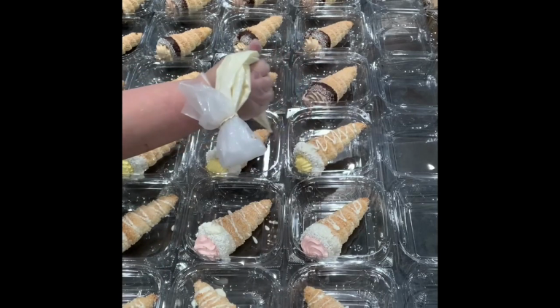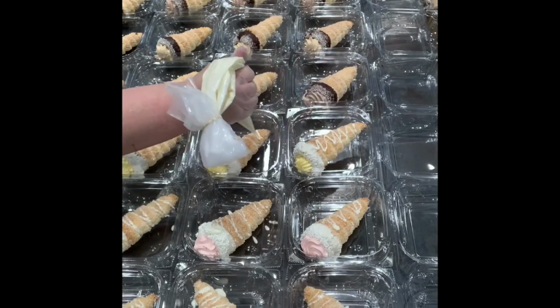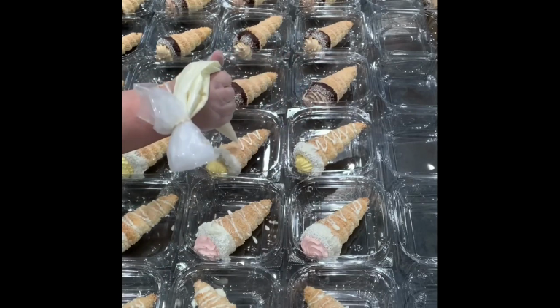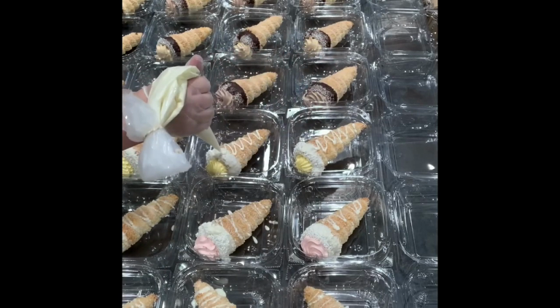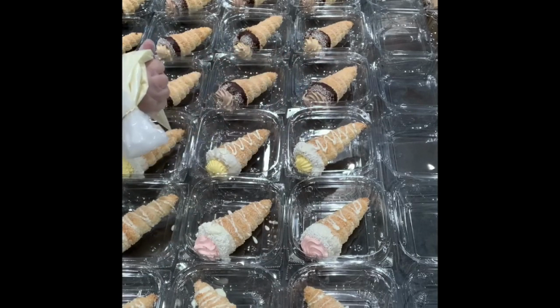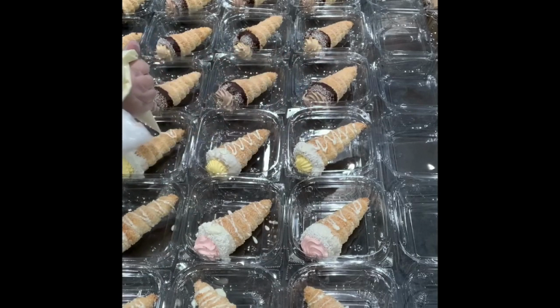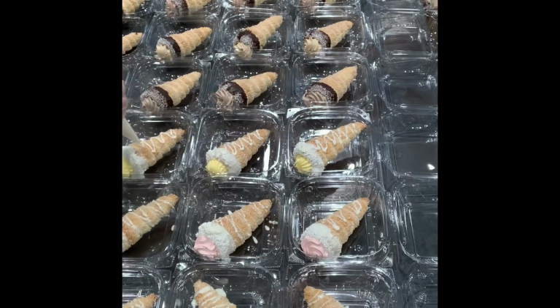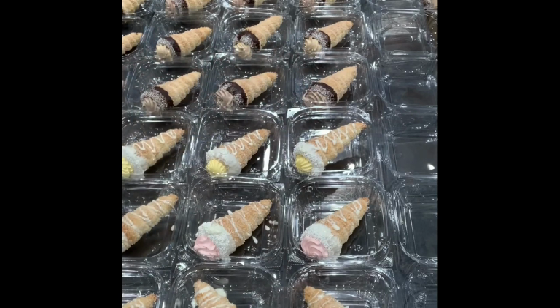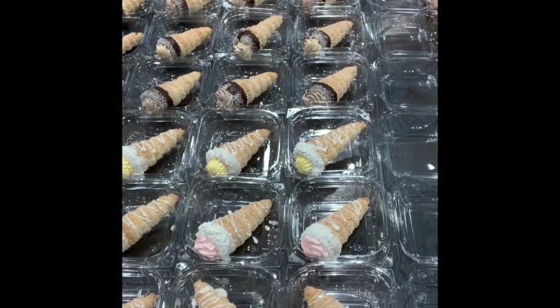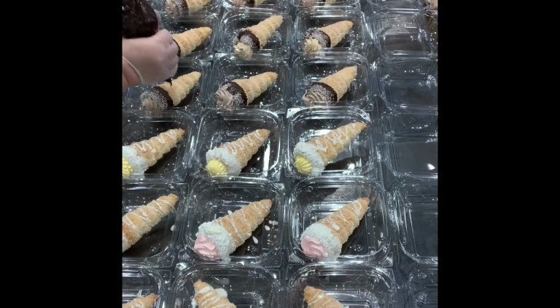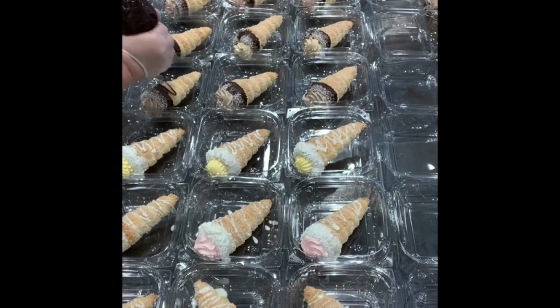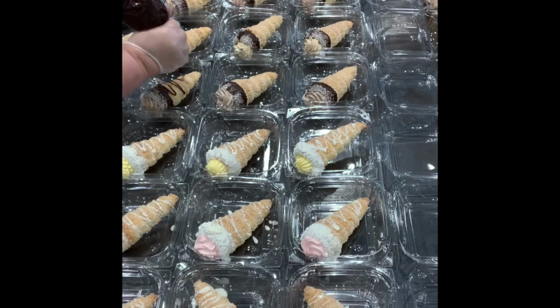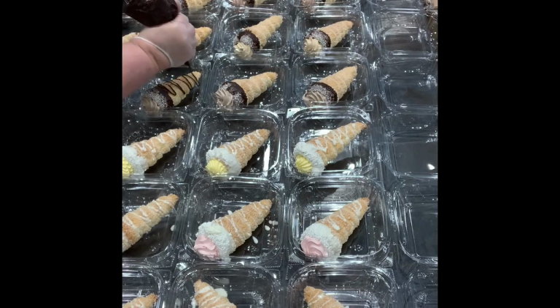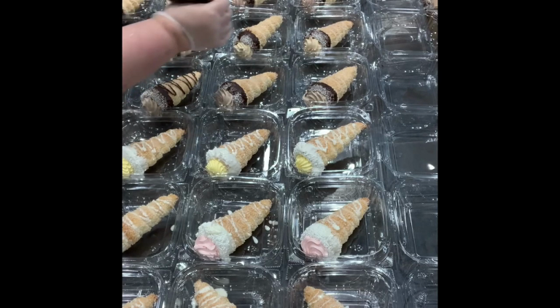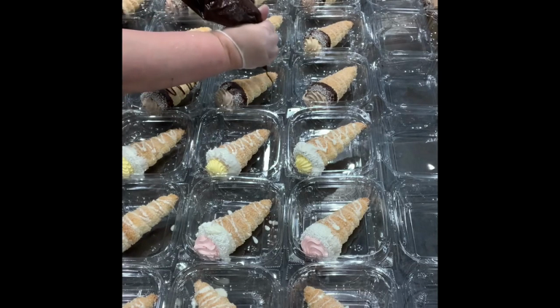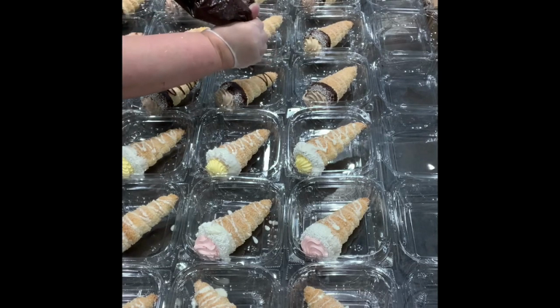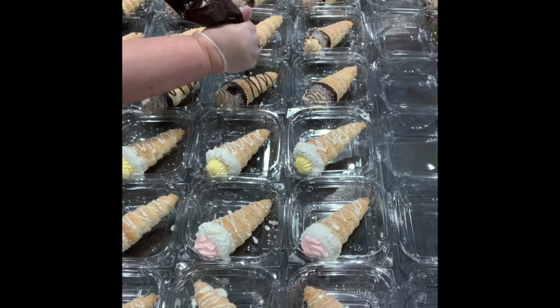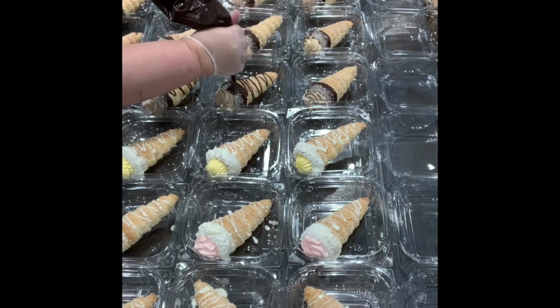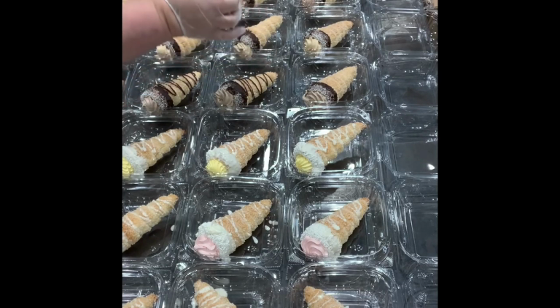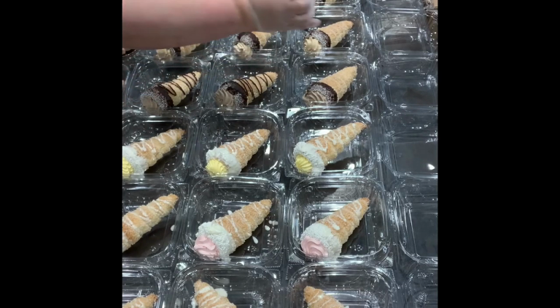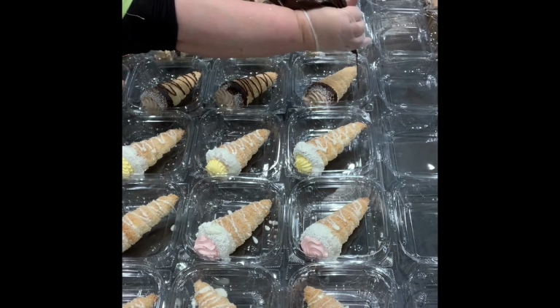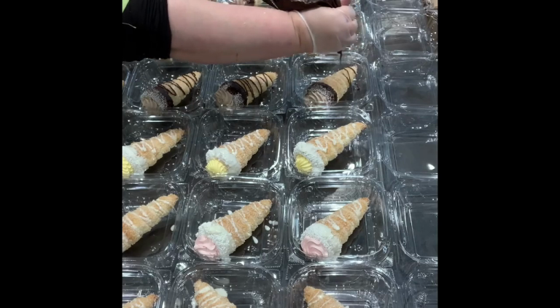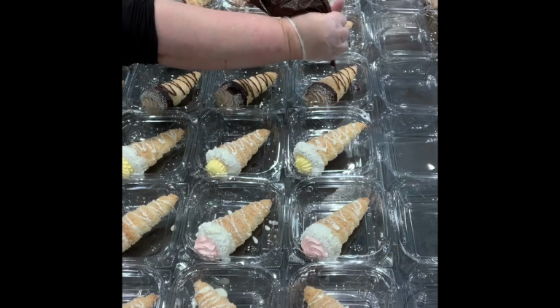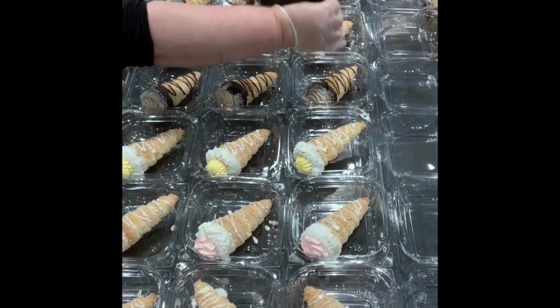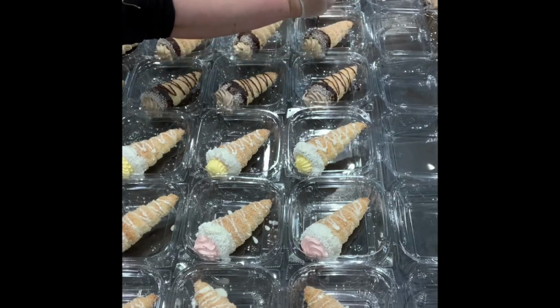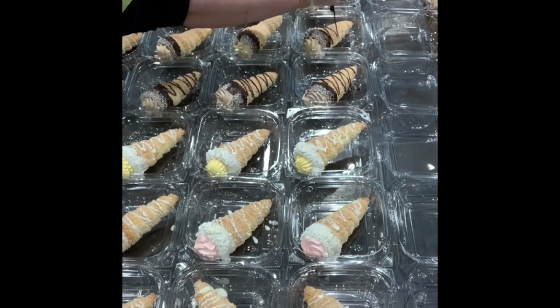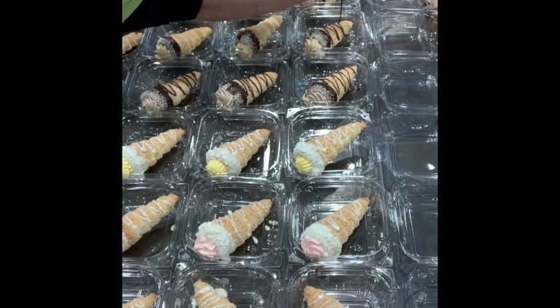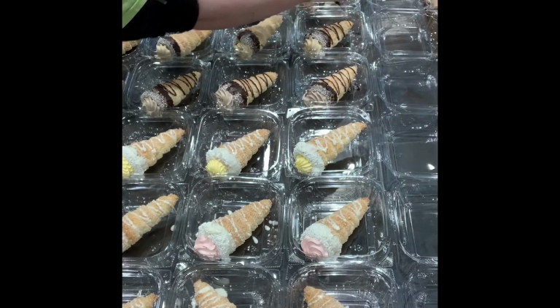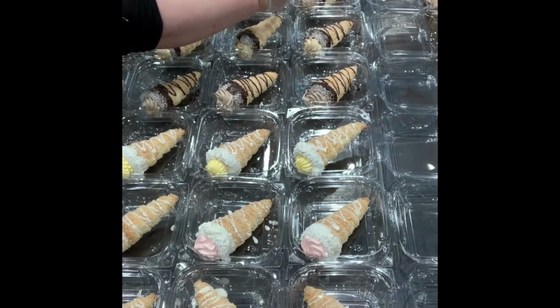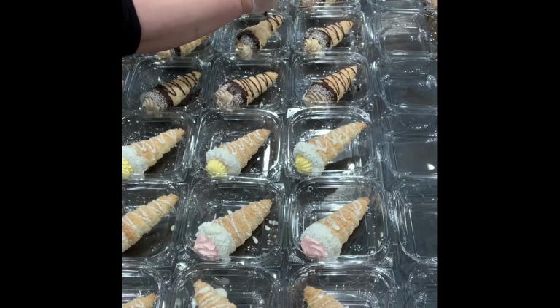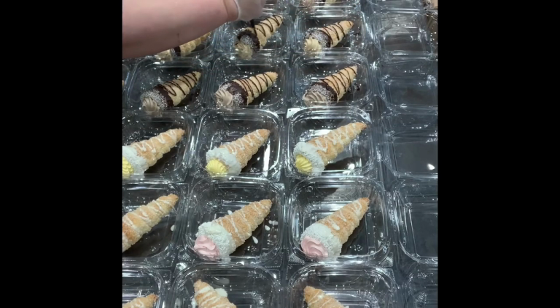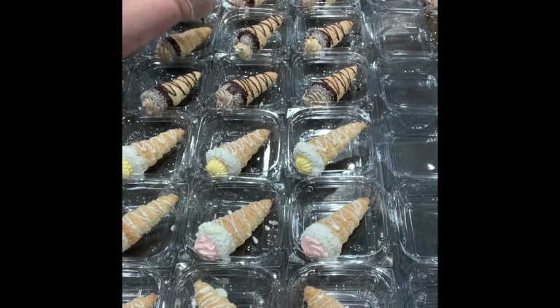Then we drizzle them. It's a little extra step, but it seems to help them sell really well. The only one that gets anything different is the caramel — I like to do a chocolate and caramel drizzle as well, which you'll see me do in a second.